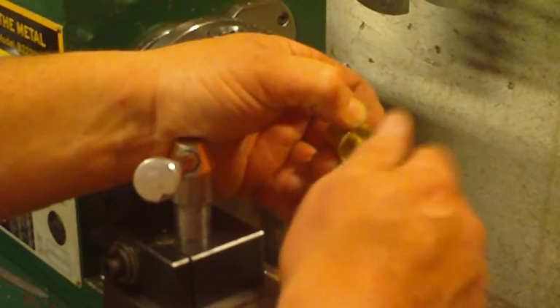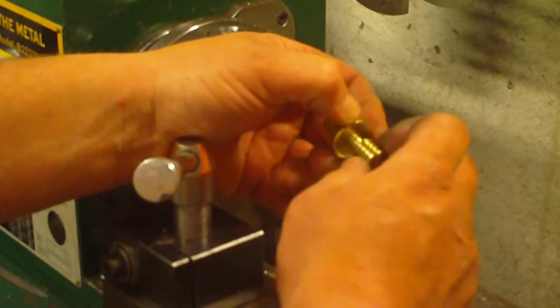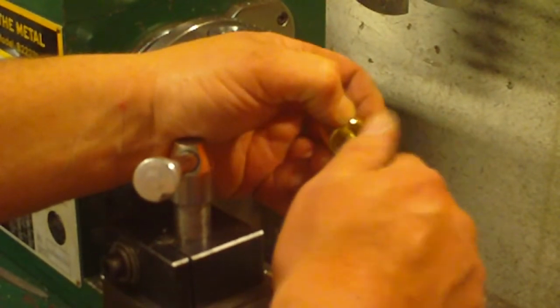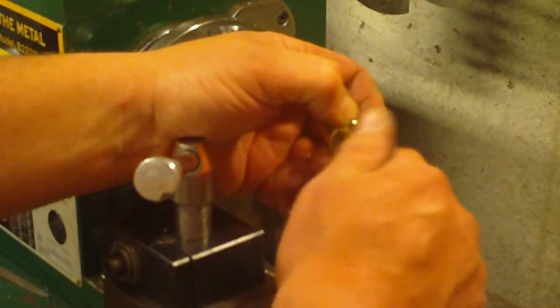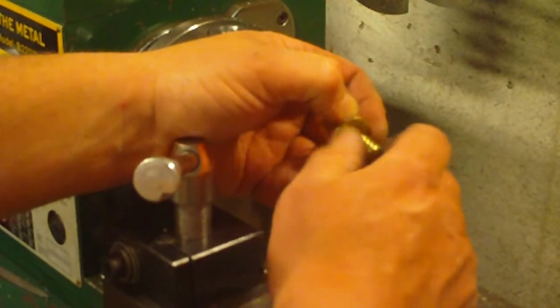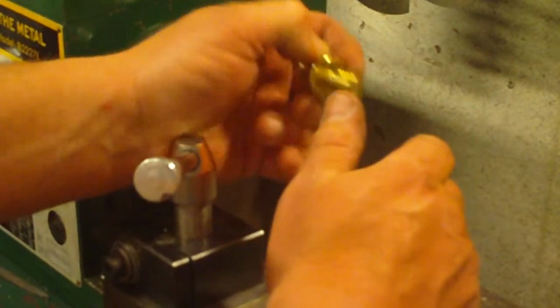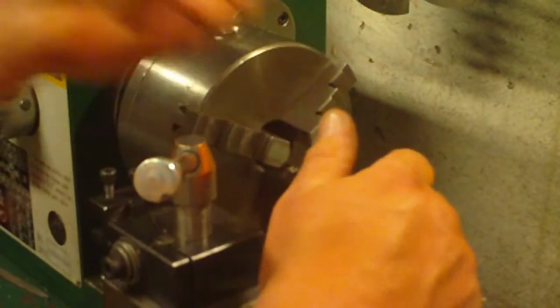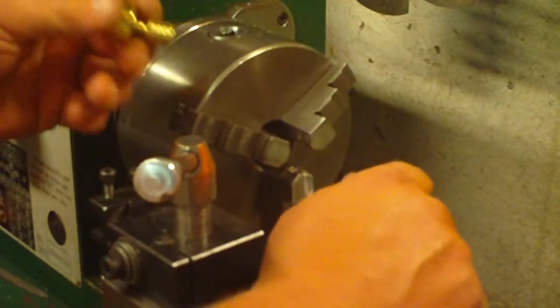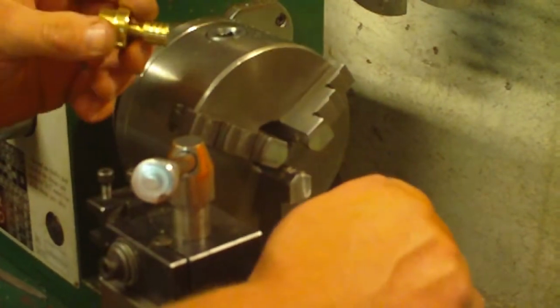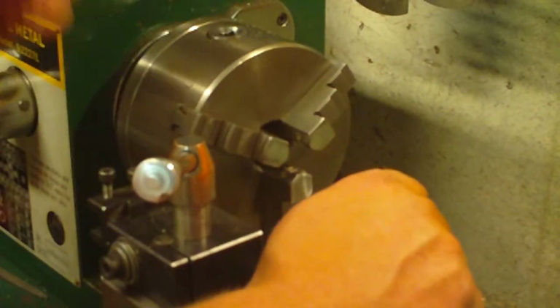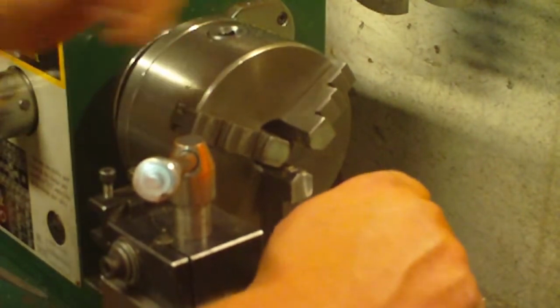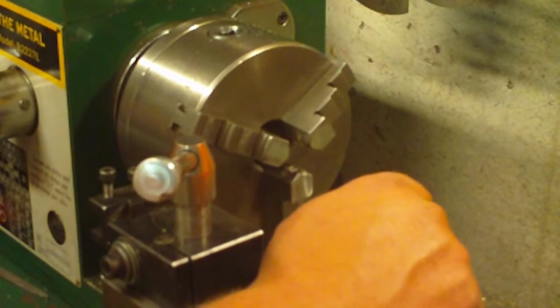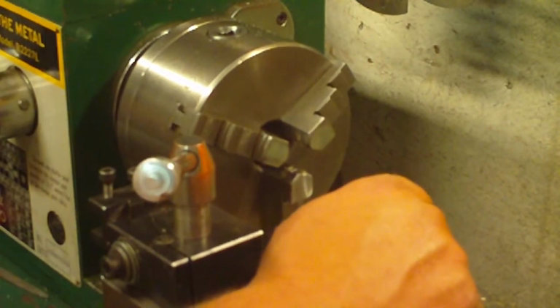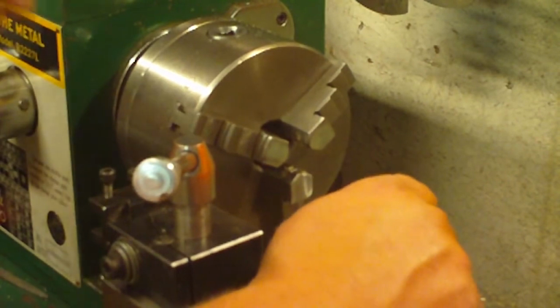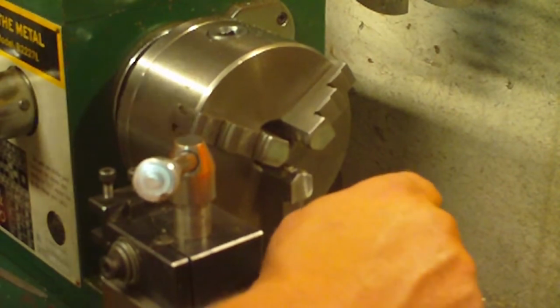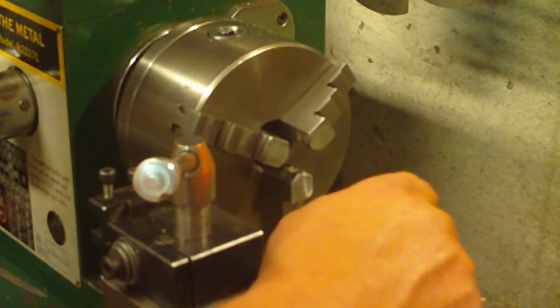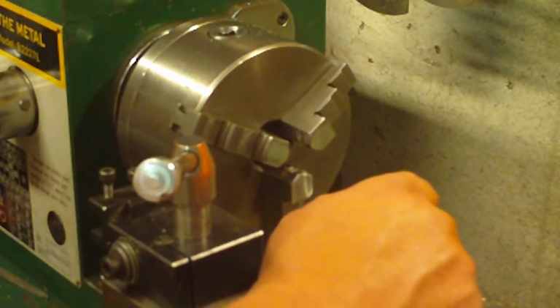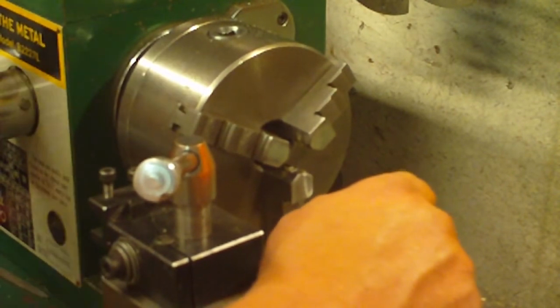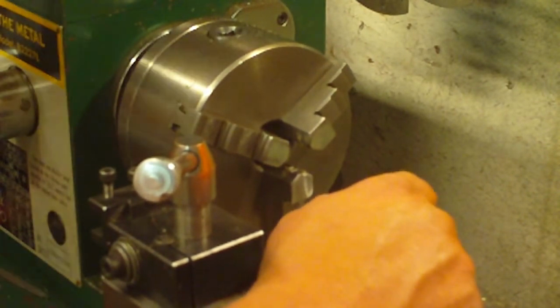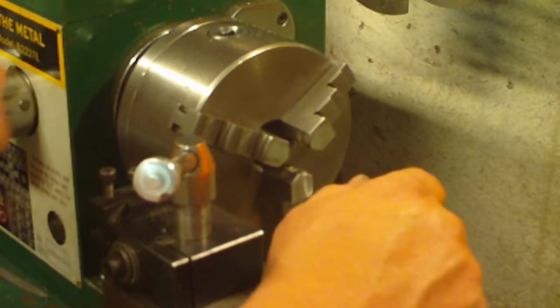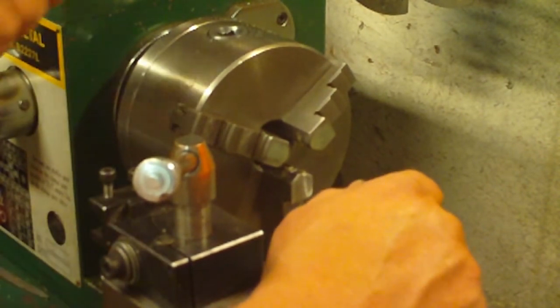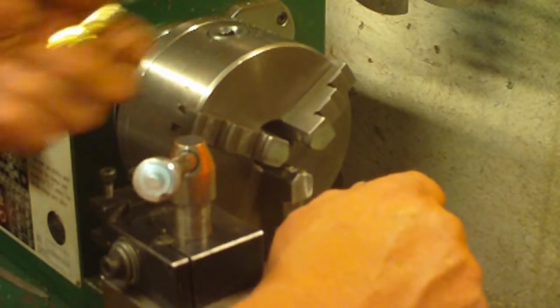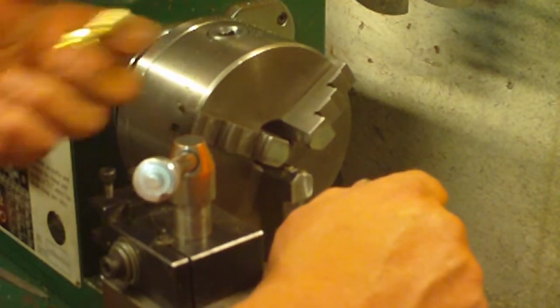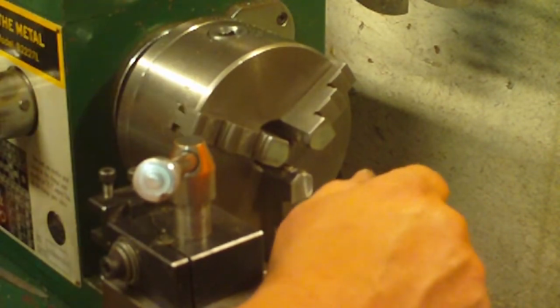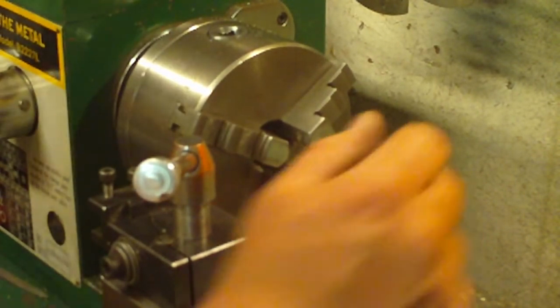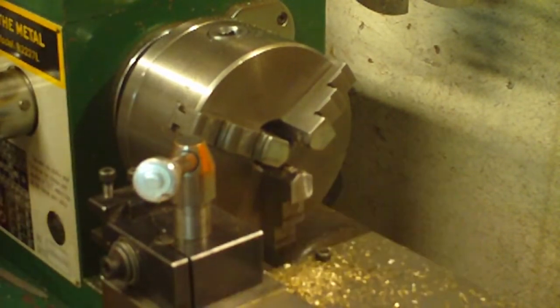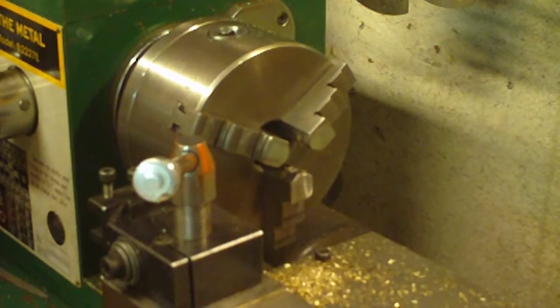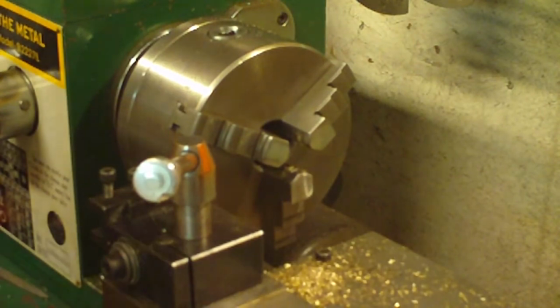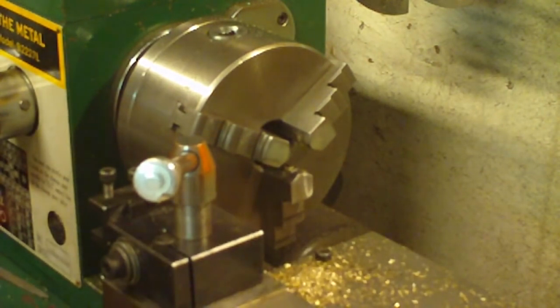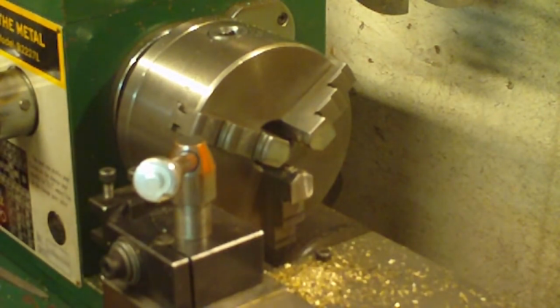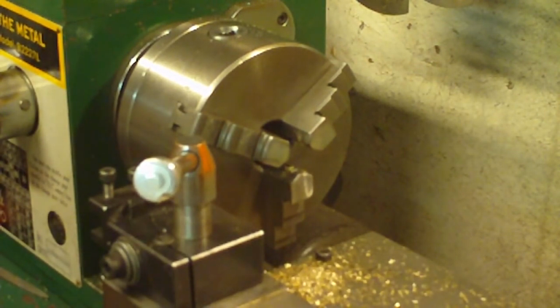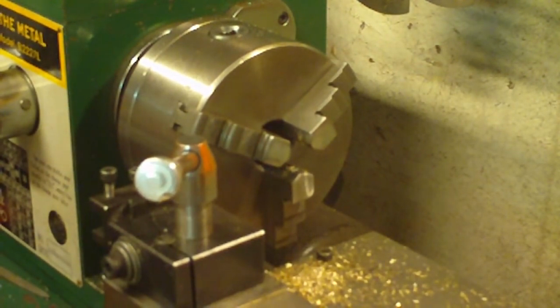Our next video, we're going to show you how to do threading on the lathe using a die instead of a tap, and we'll show you how we do that.